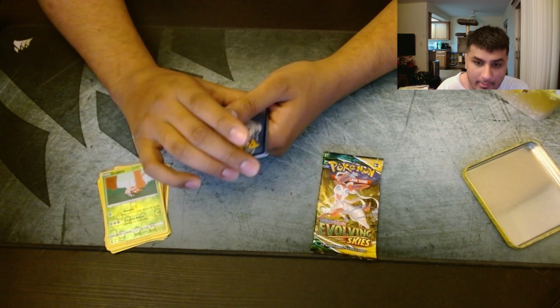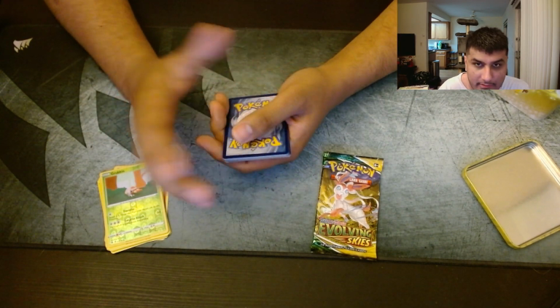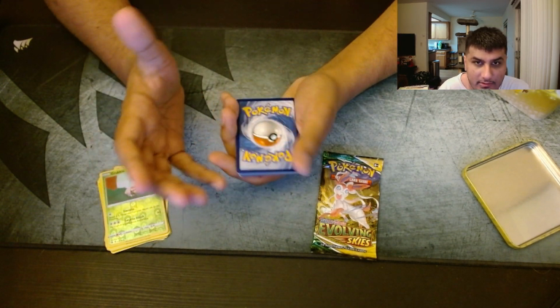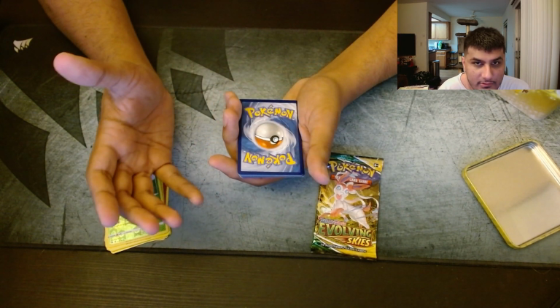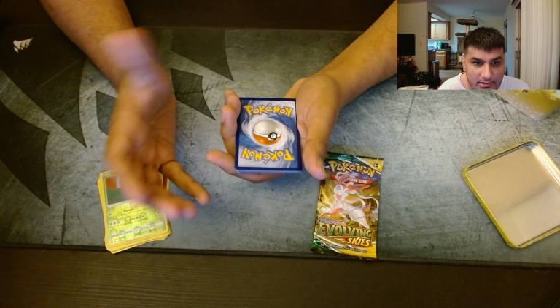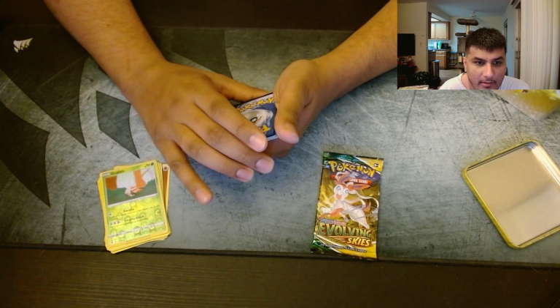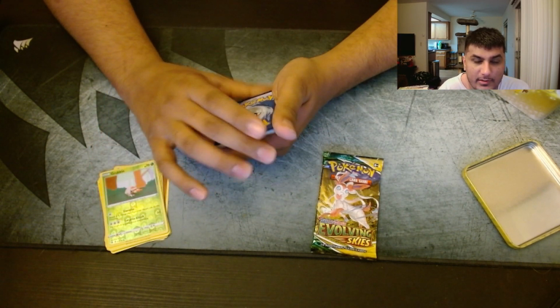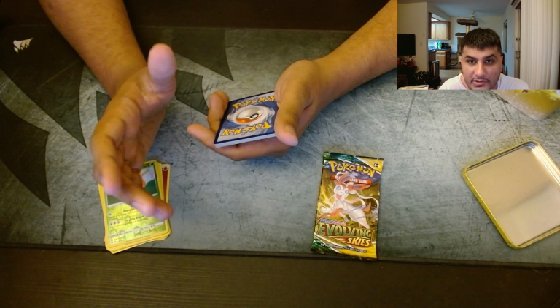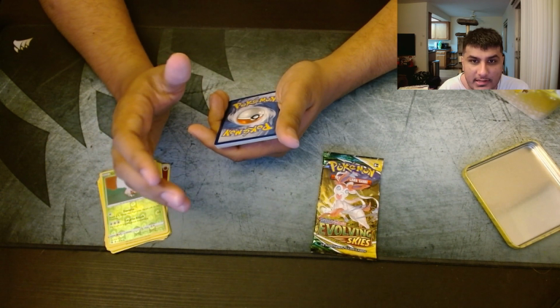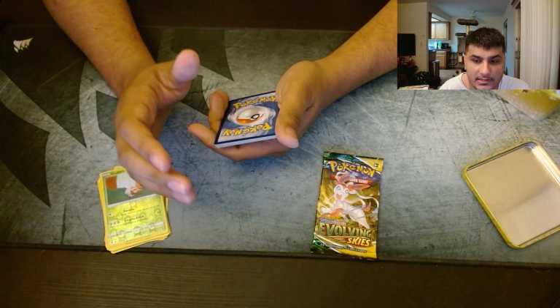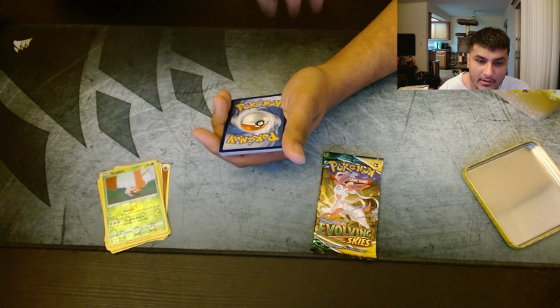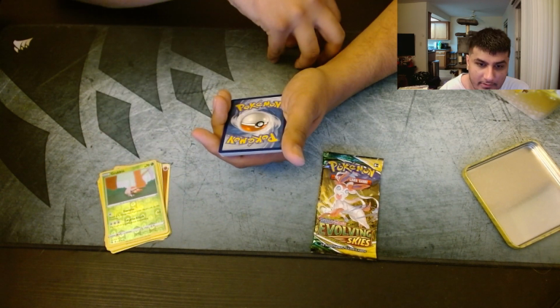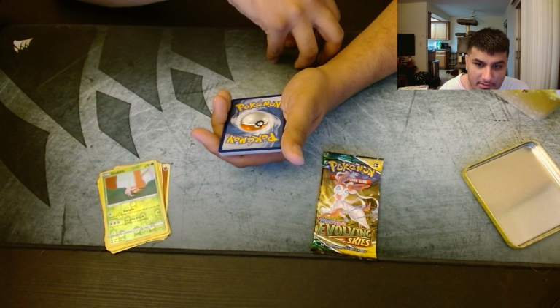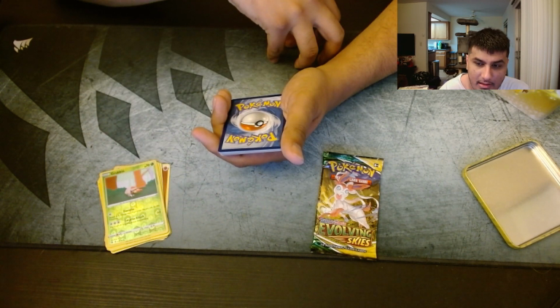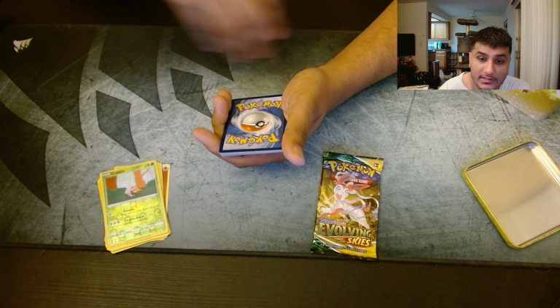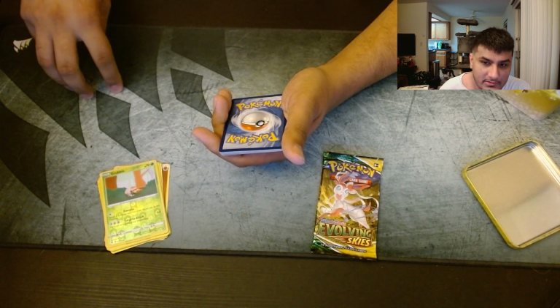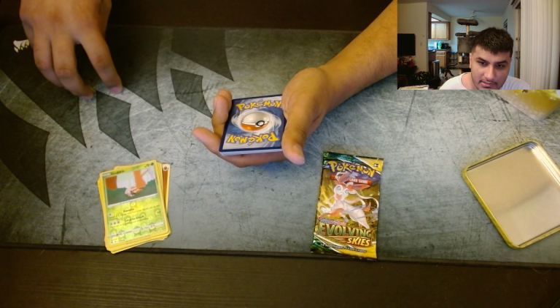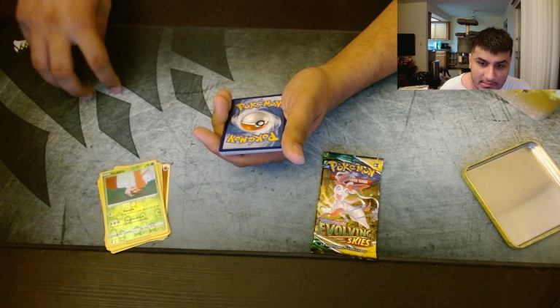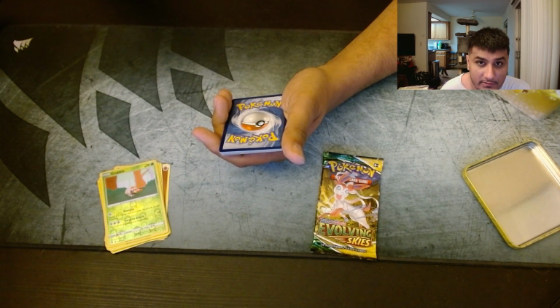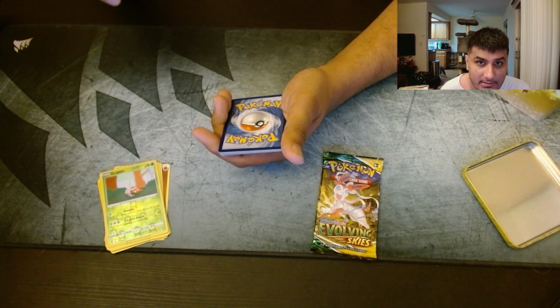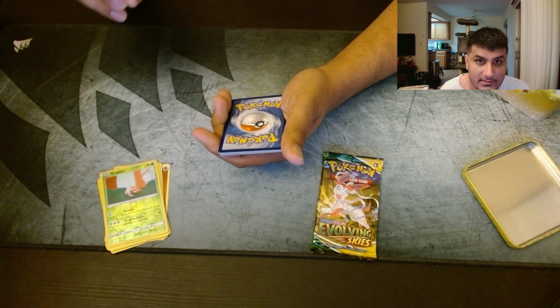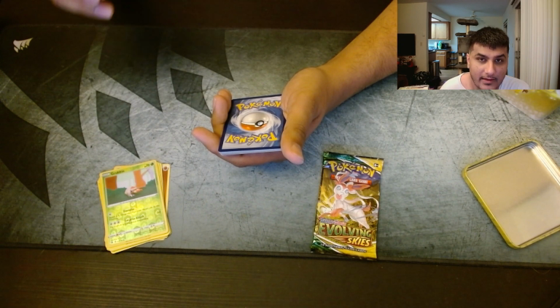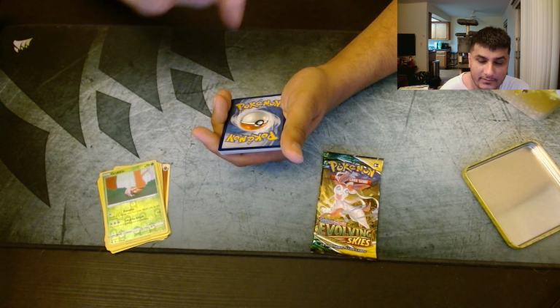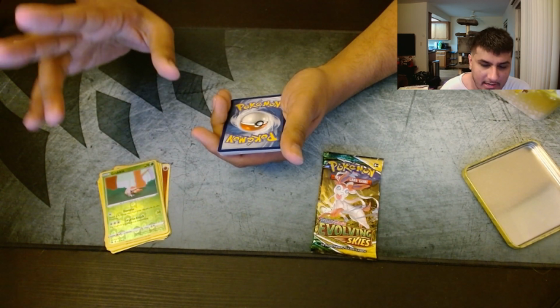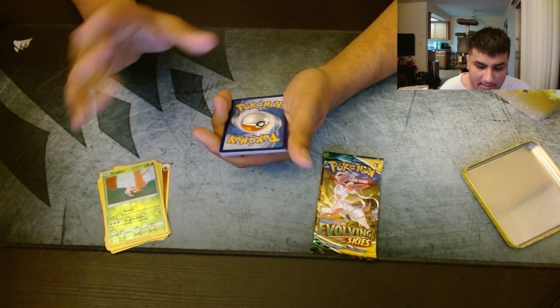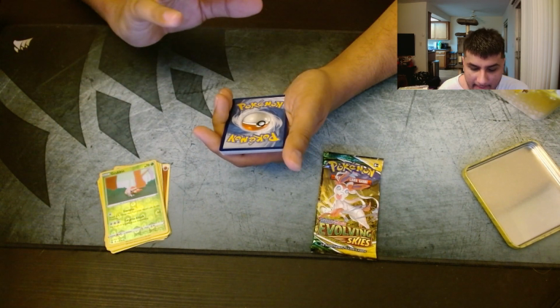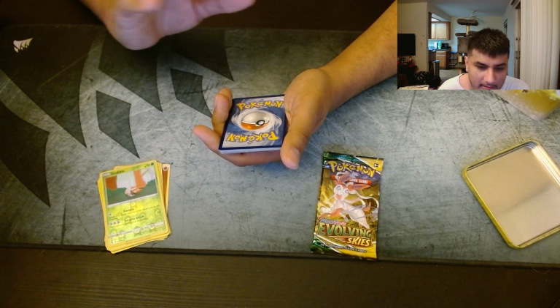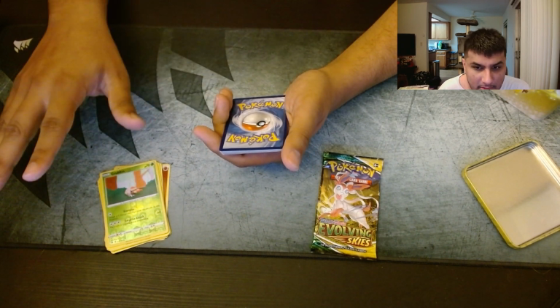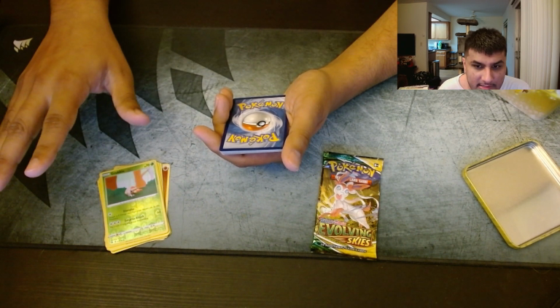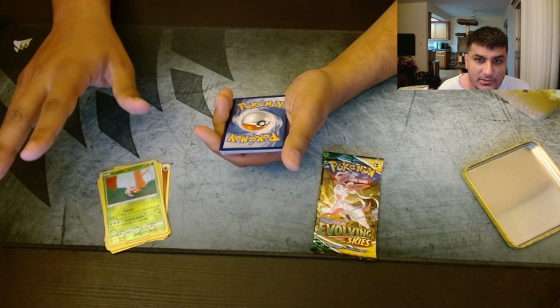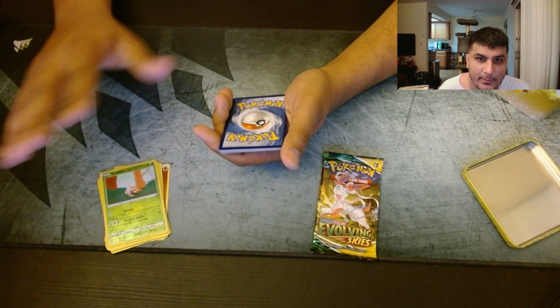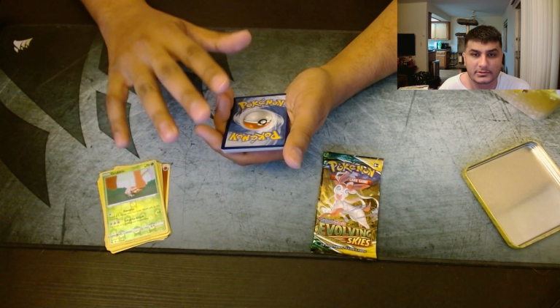I'm thinking about doing another video of those in the future — maybe compare and contrast the American version with the international version of the tins, because there's two different kinds of tins. They have different designs. Comment down below if you guys think I should do that — compare and contrast, see which ones have better pulls.